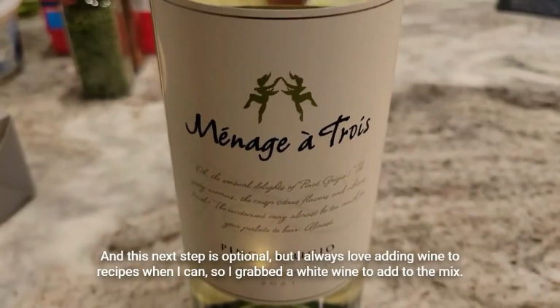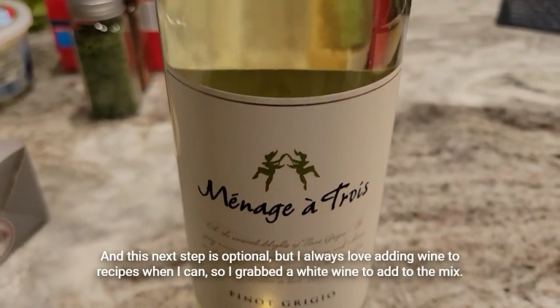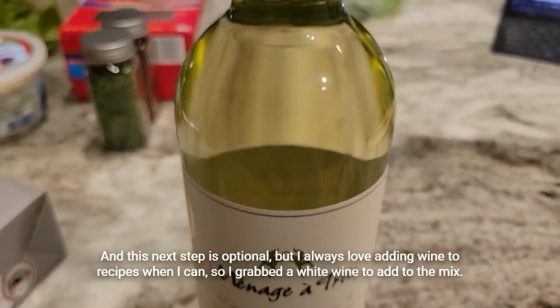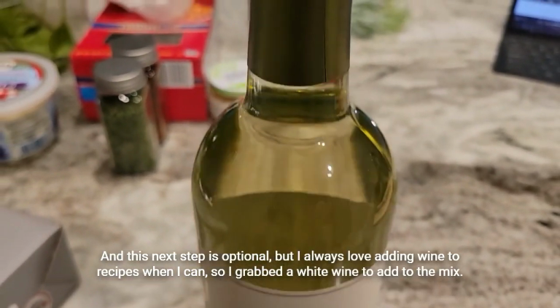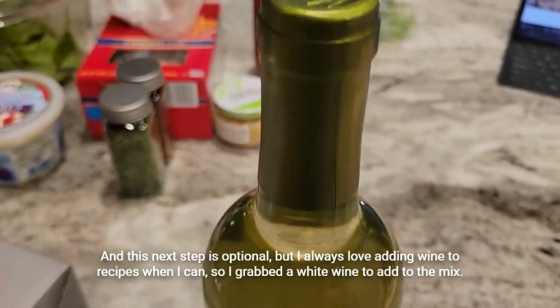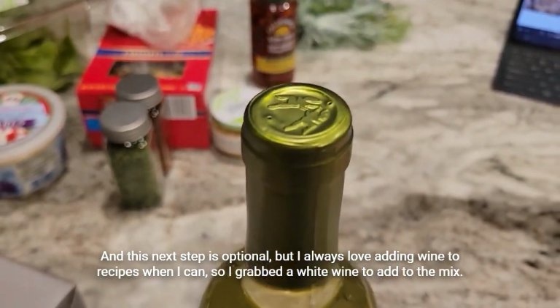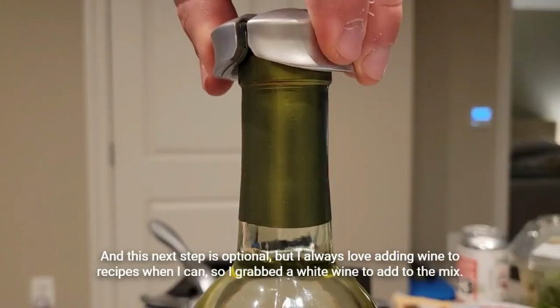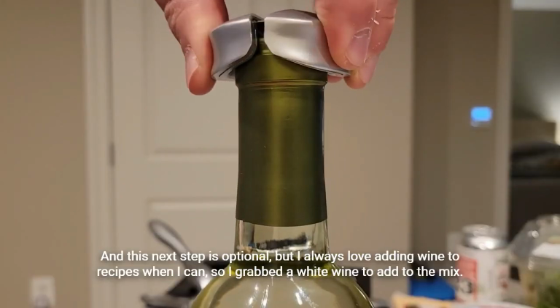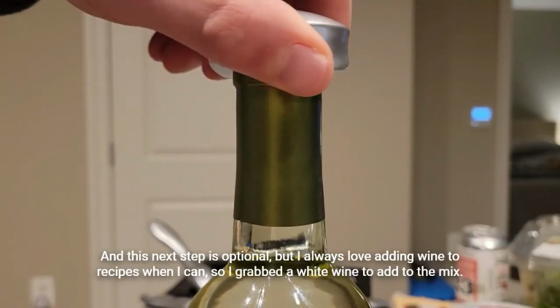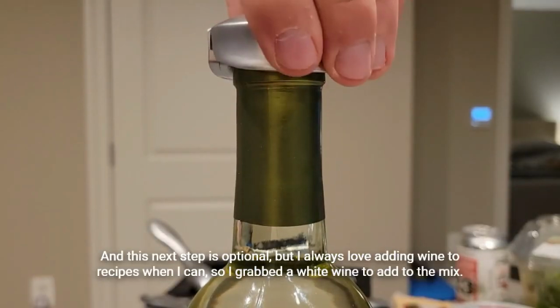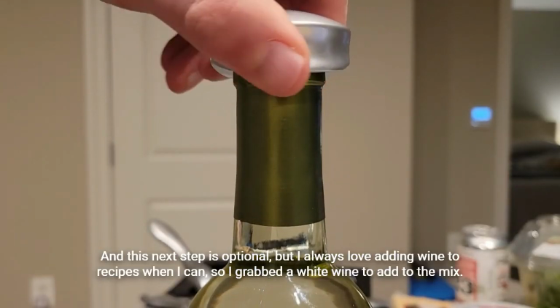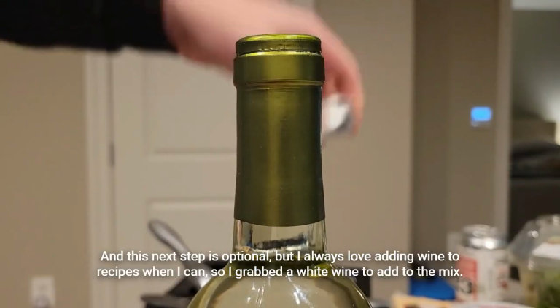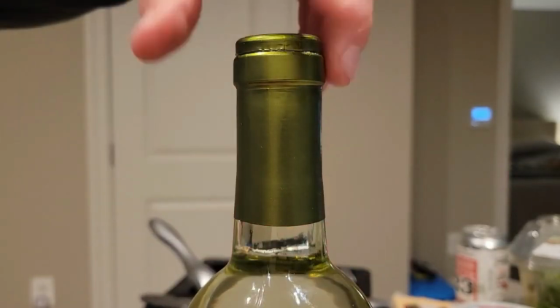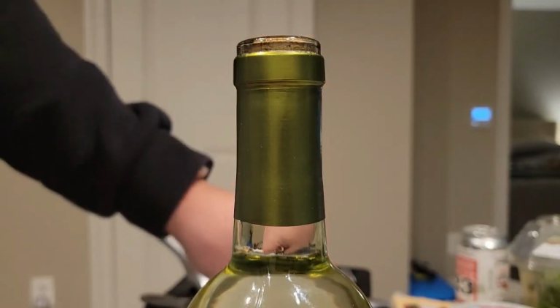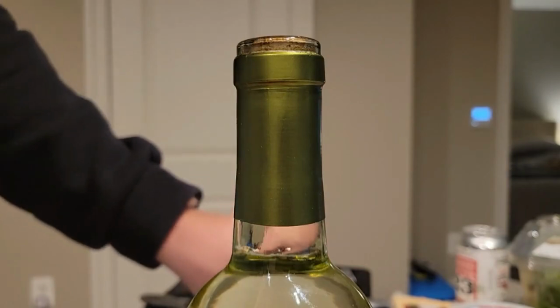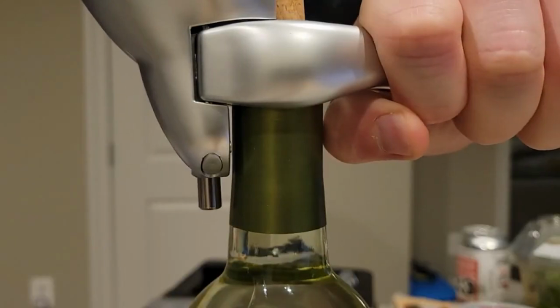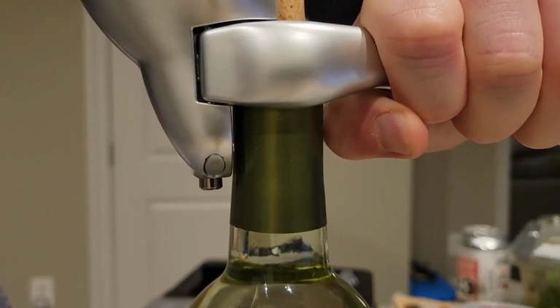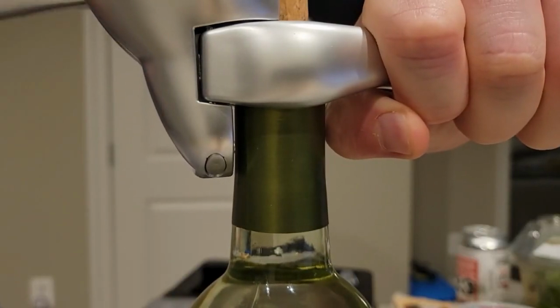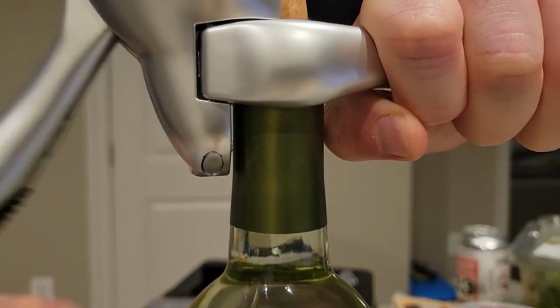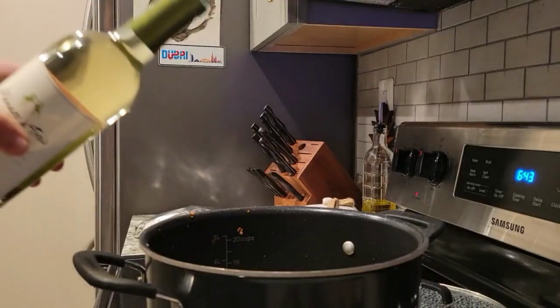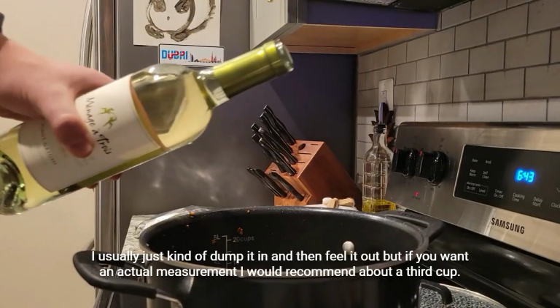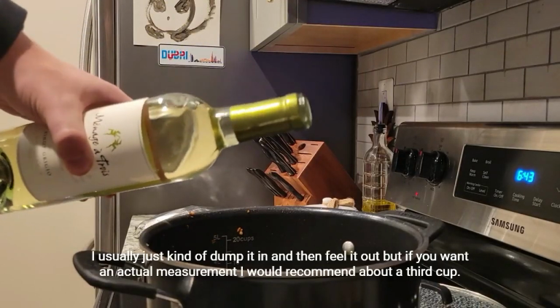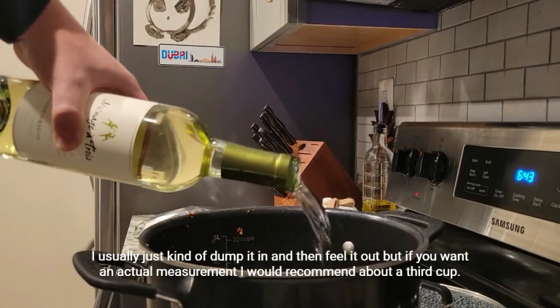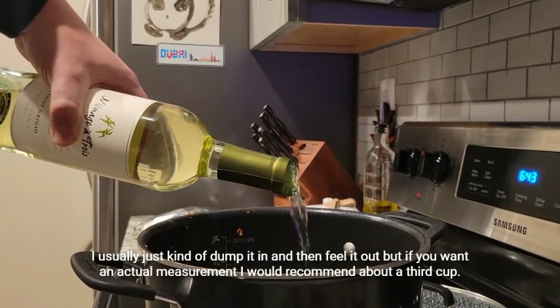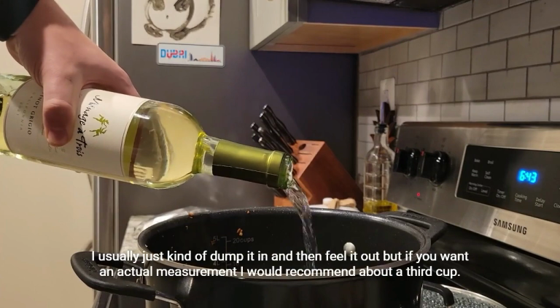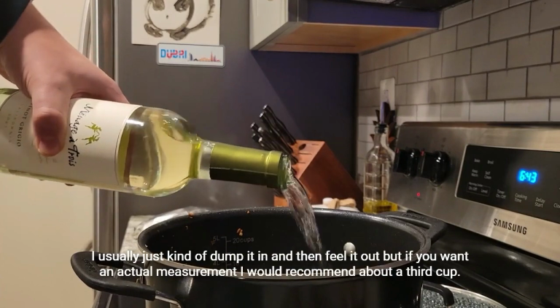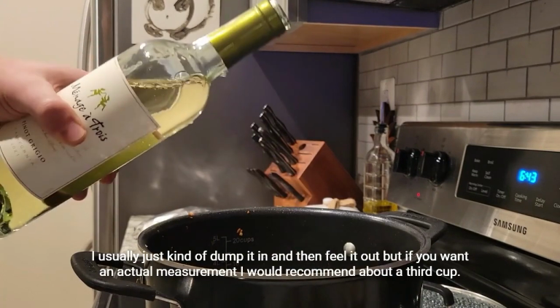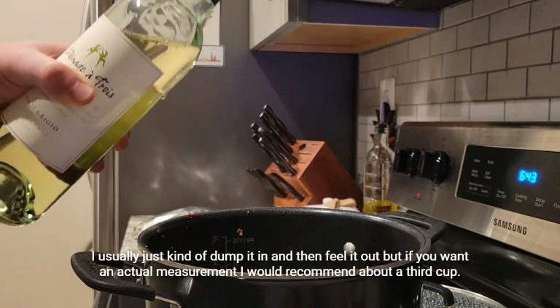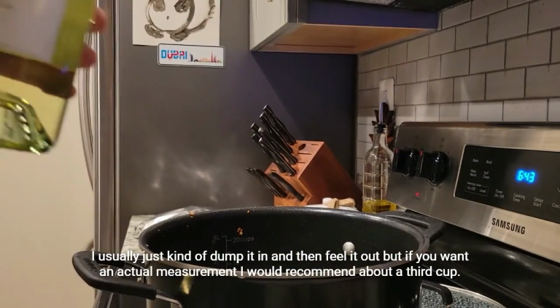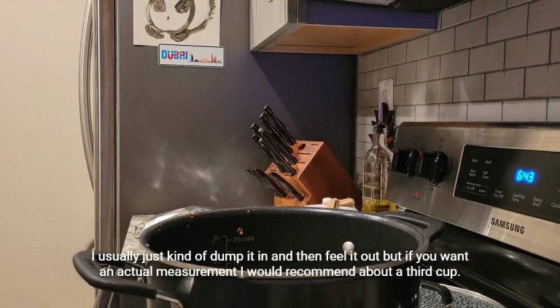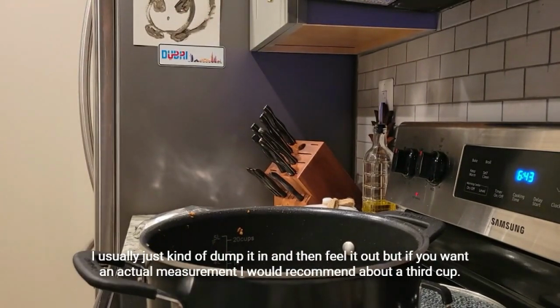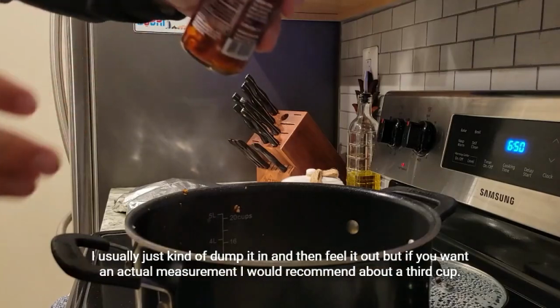This next step is optional, but I always love adding wine to recipes when I can, so I grabbed a white wine to add to the mix. I usually just kind of dump it in and feel it out, but if you want an actual measurement, I would recommend about a third of a cup.